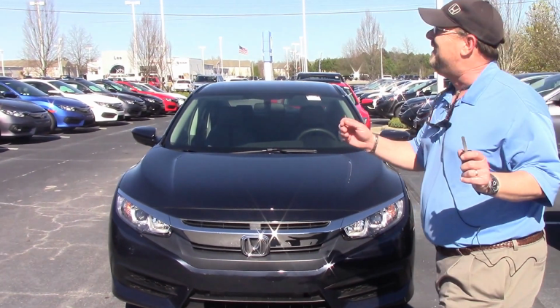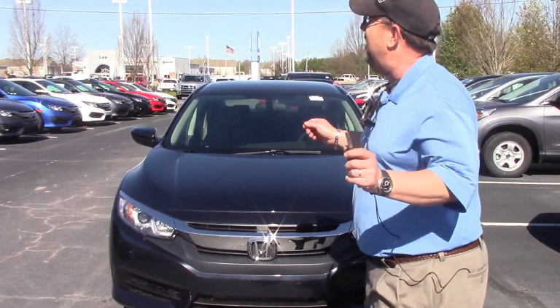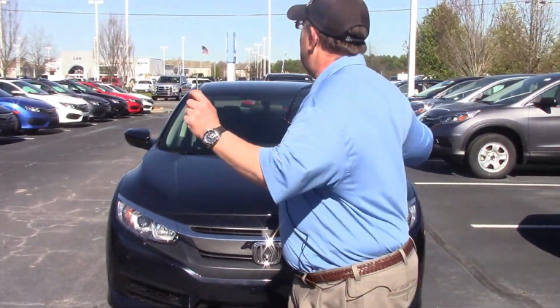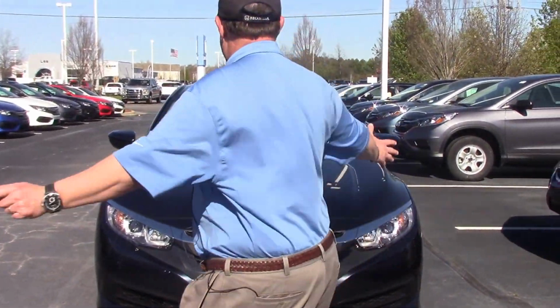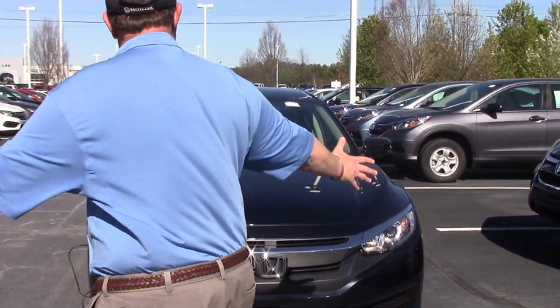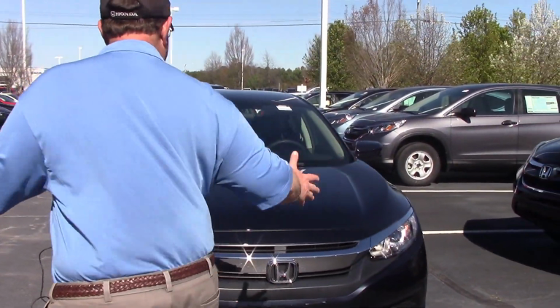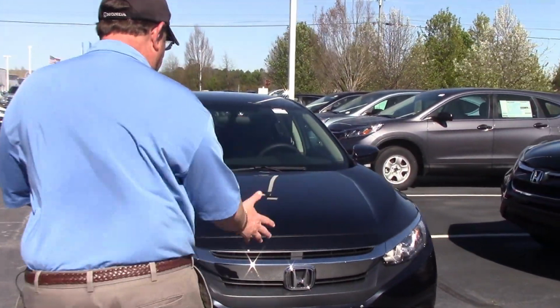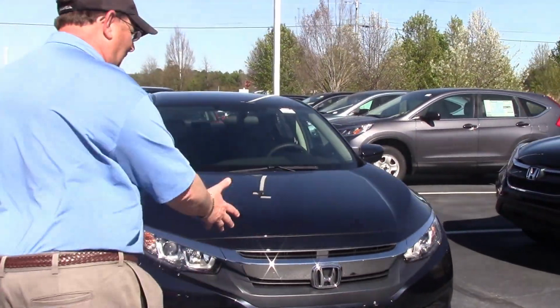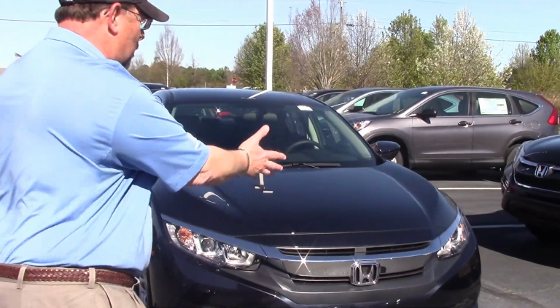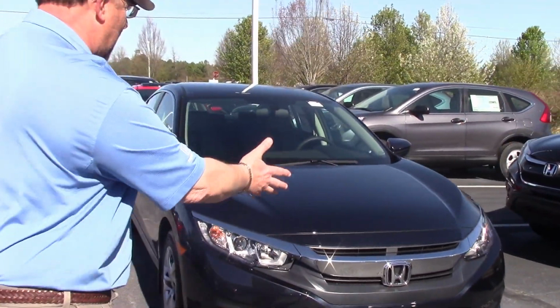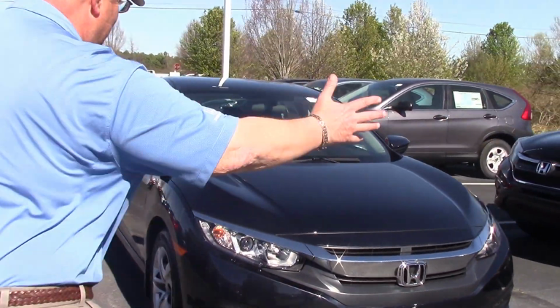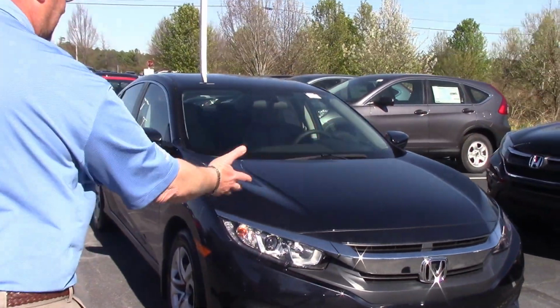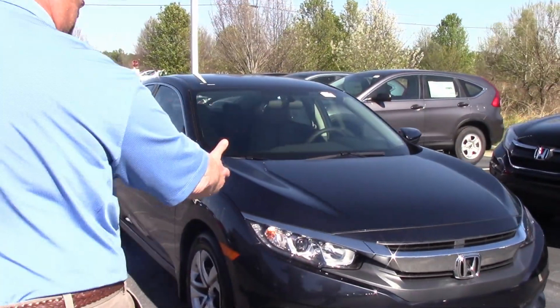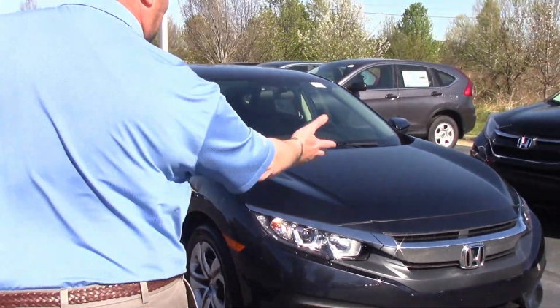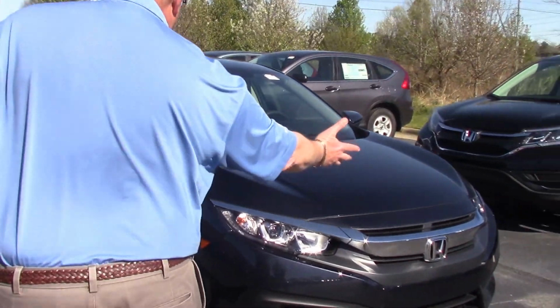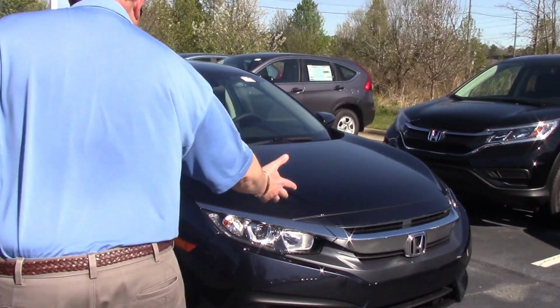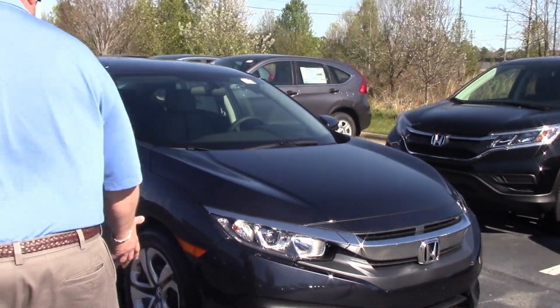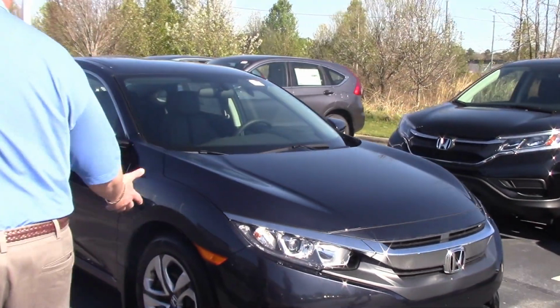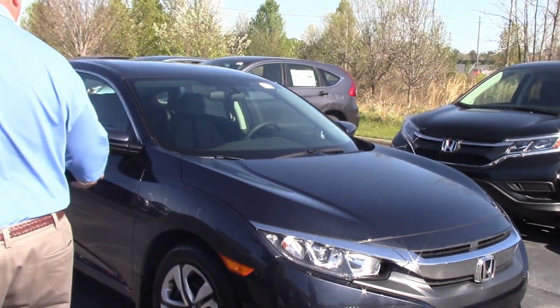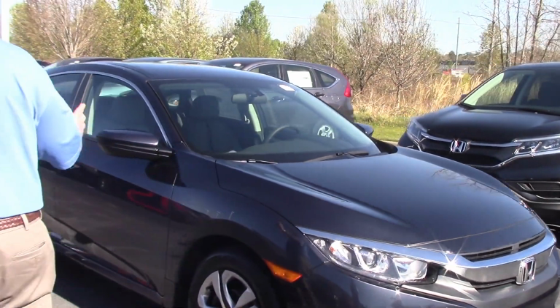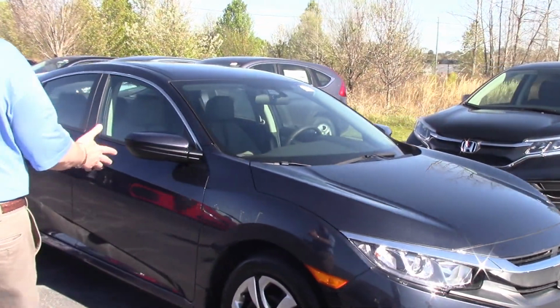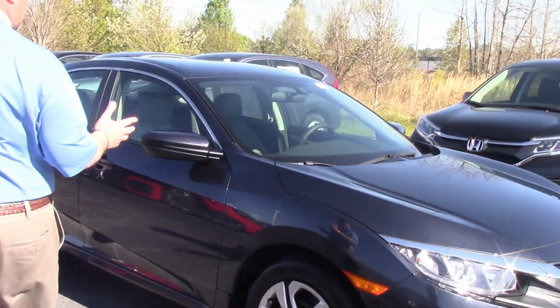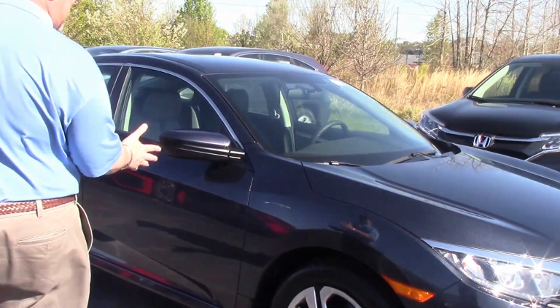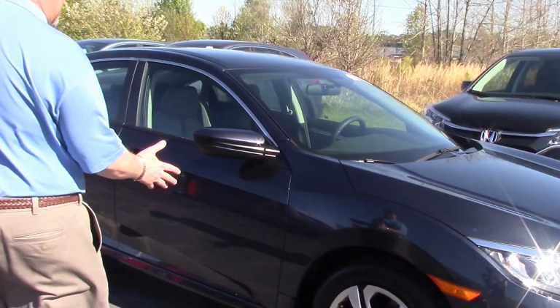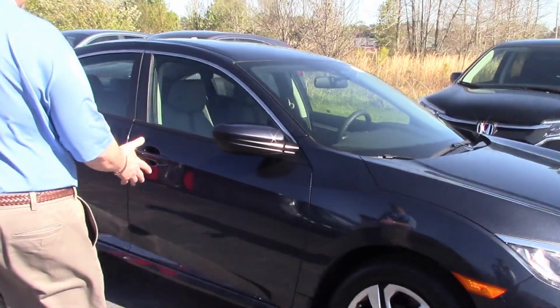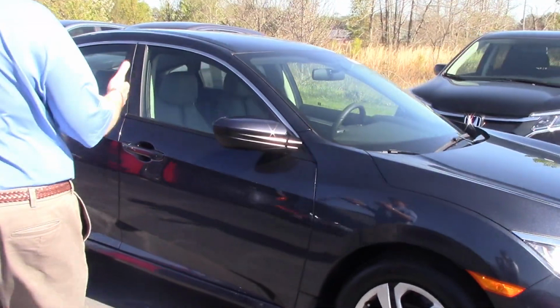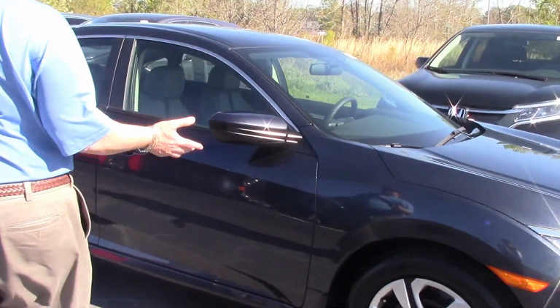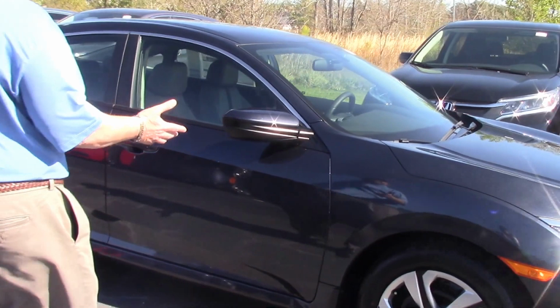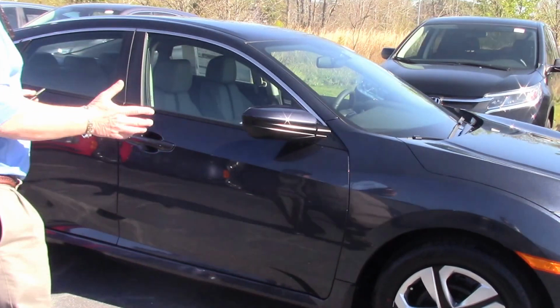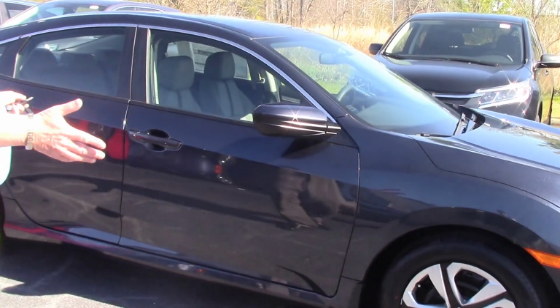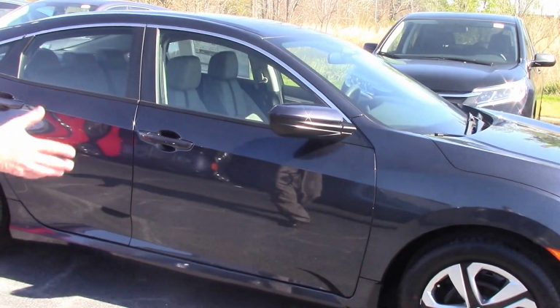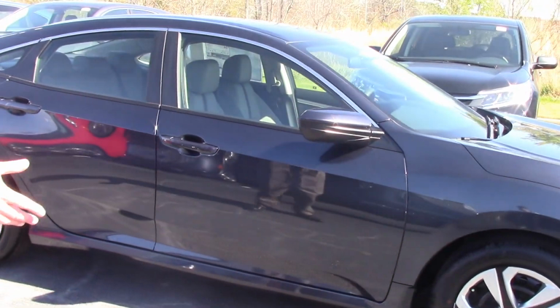Great gas mileage, beautiful vehicle, new design, very smooth, chrome-accented. If you're looking for a car that's got great gas mileage on it, the Honda Civic is year in and year out.